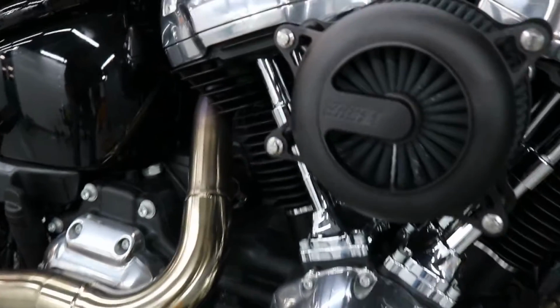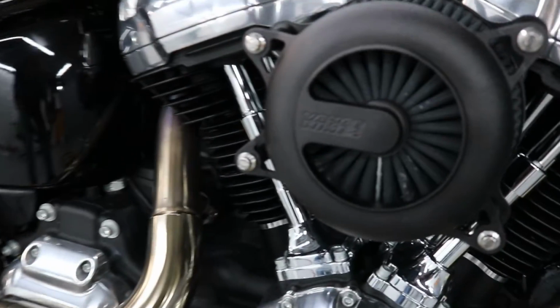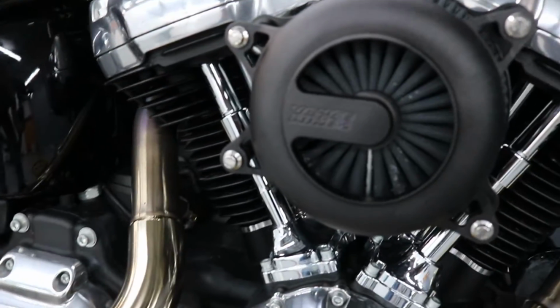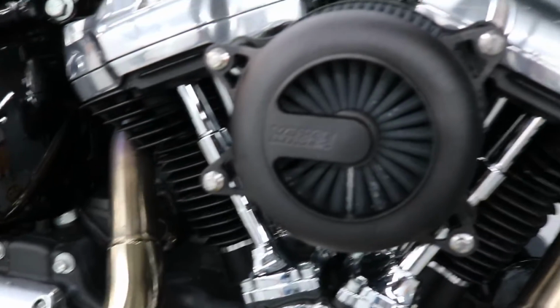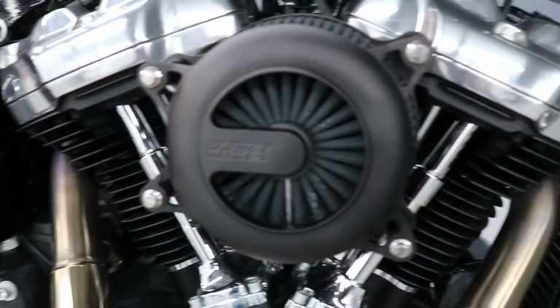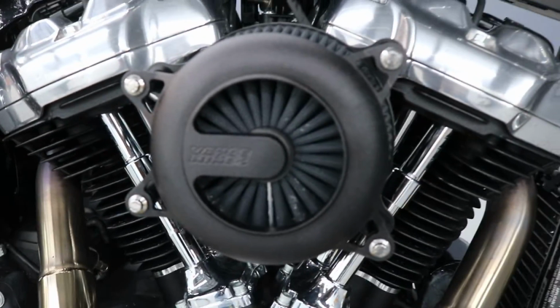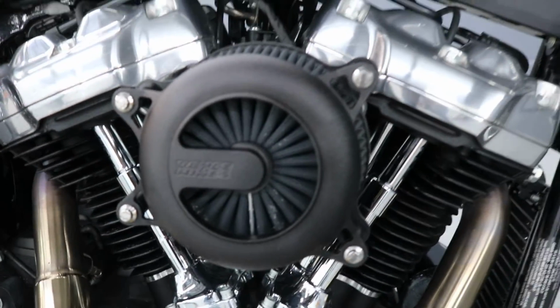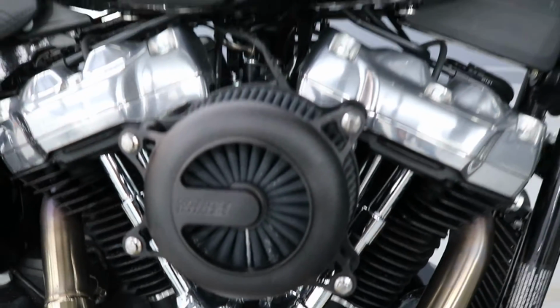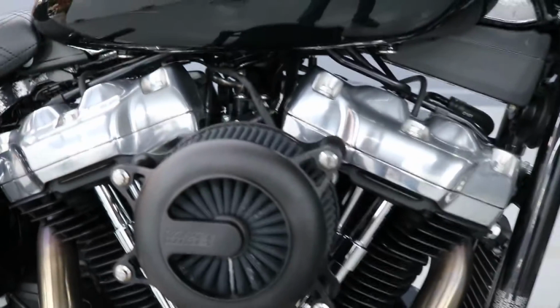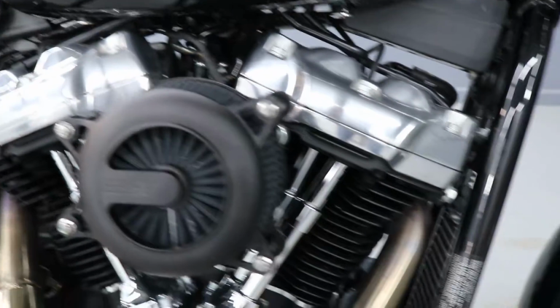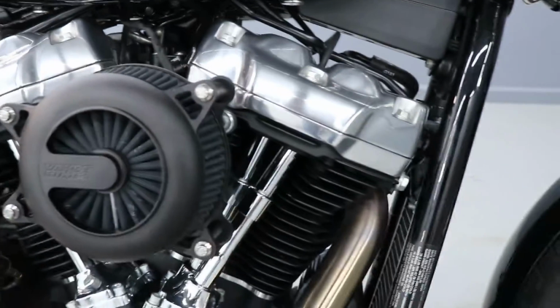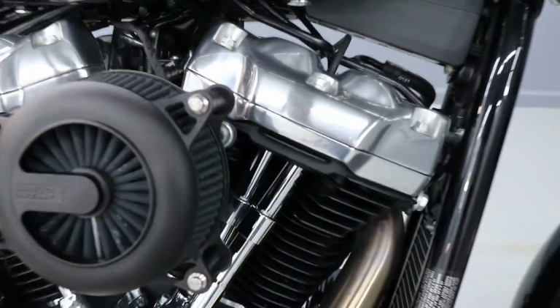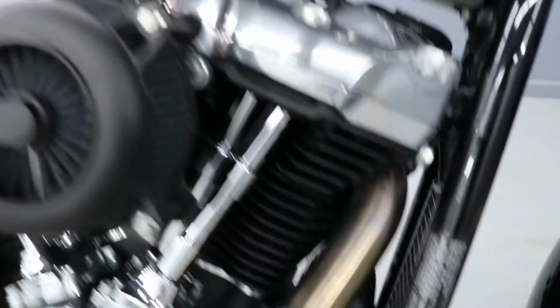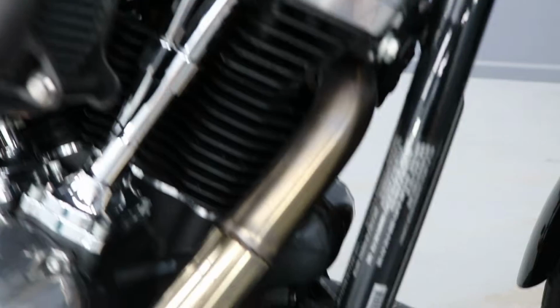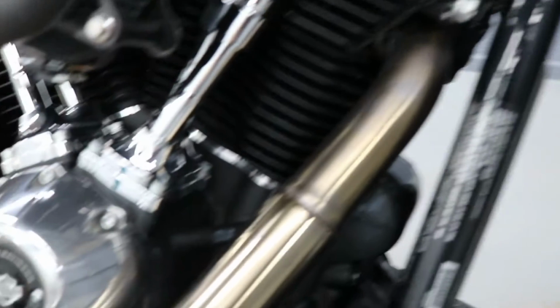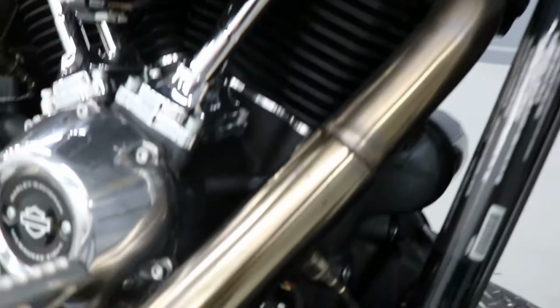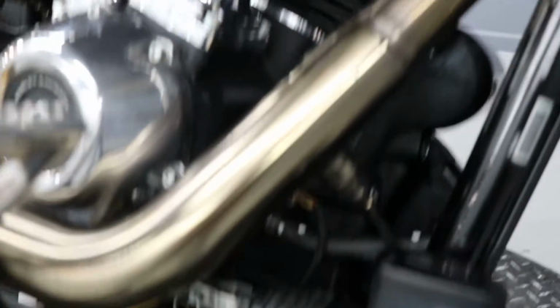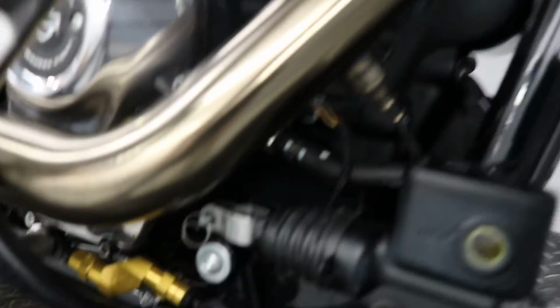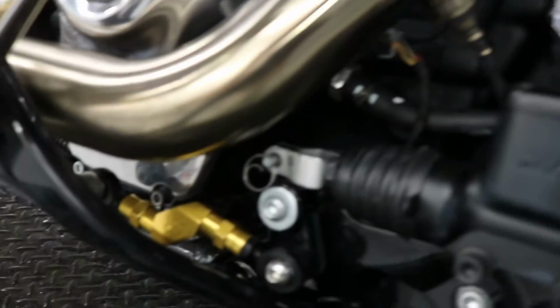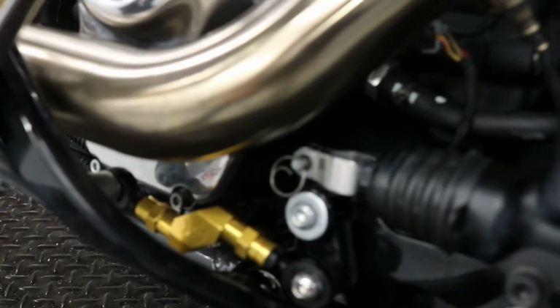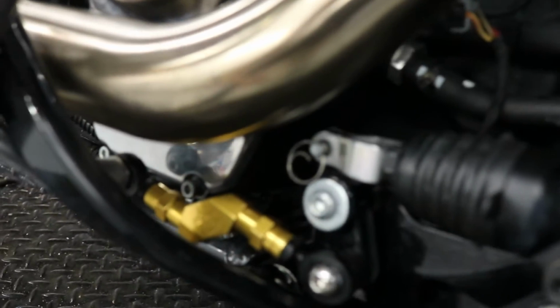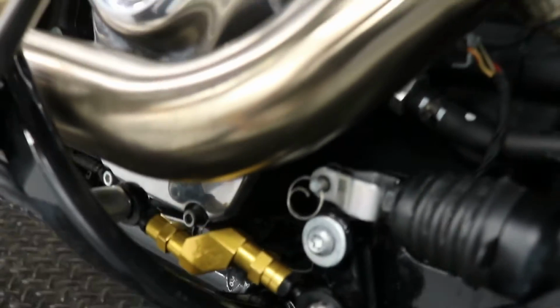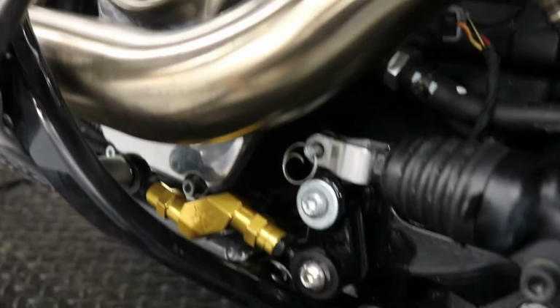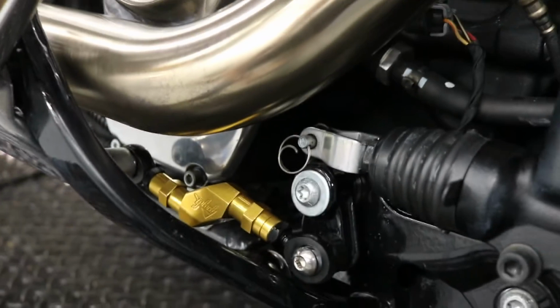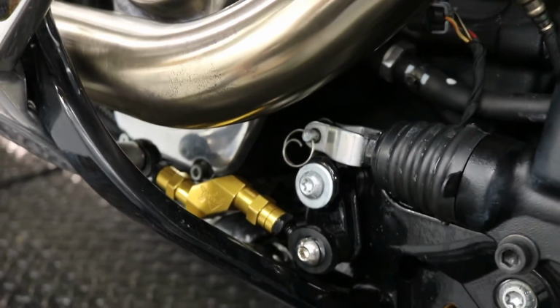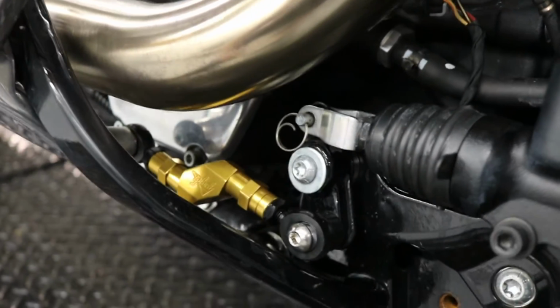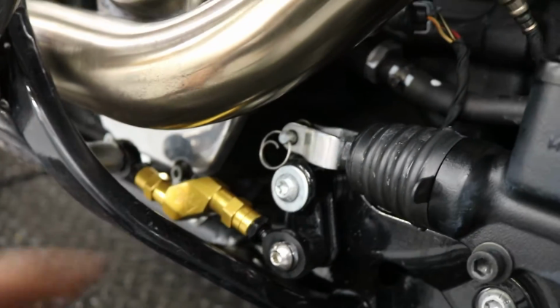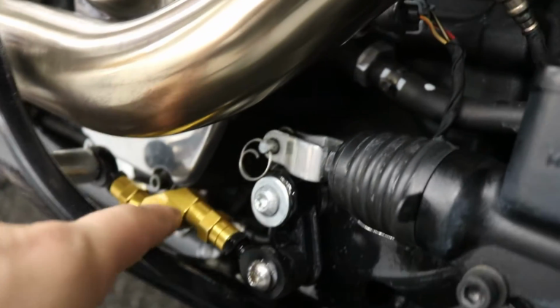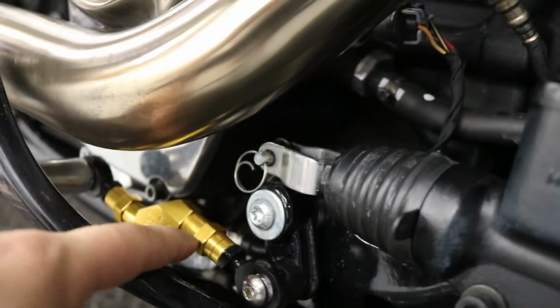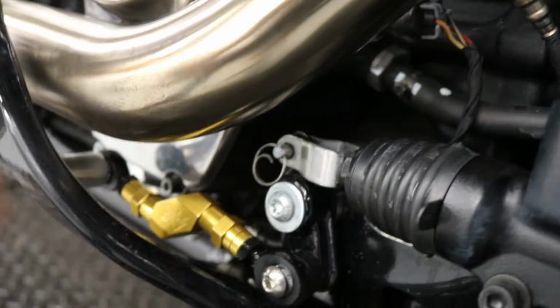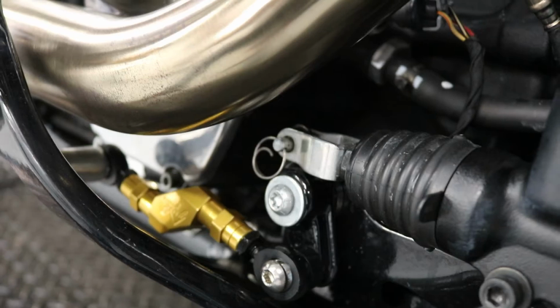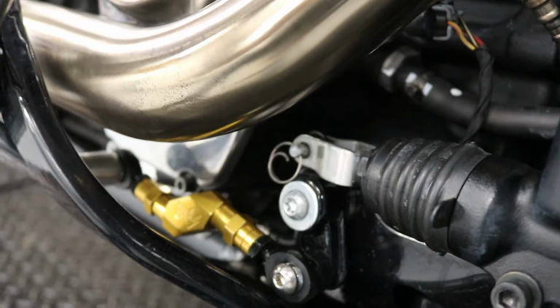Vance & Hines intake breather. There's also a GBD brake link here — it is adjustable.